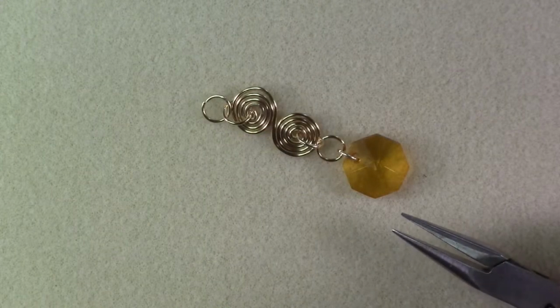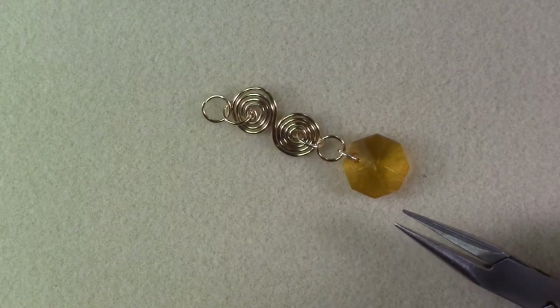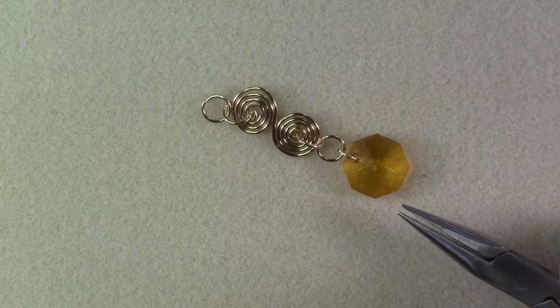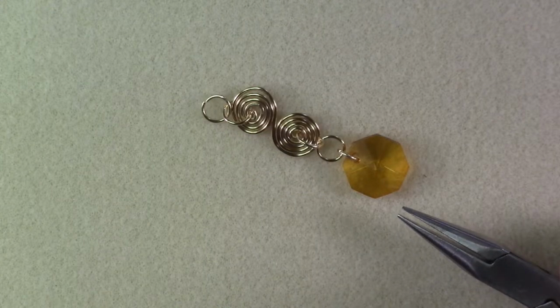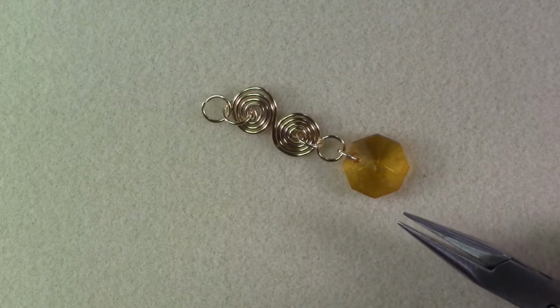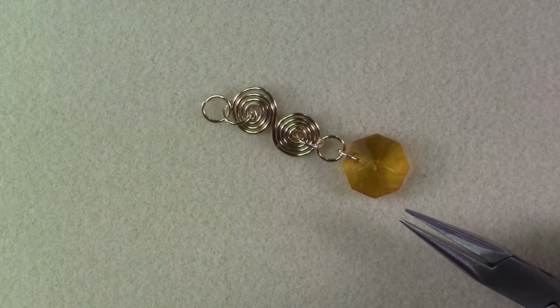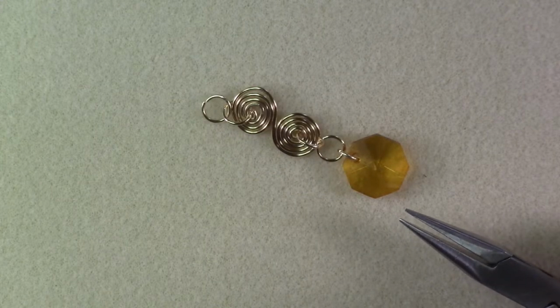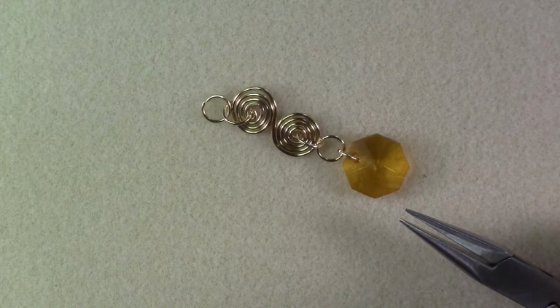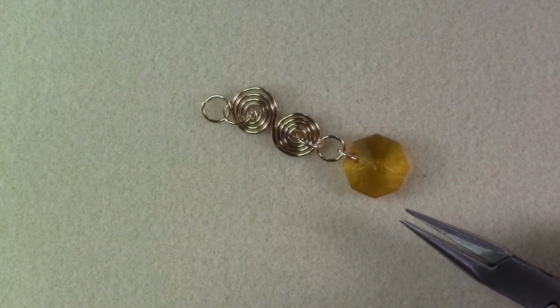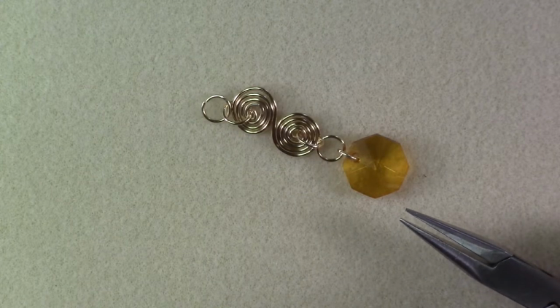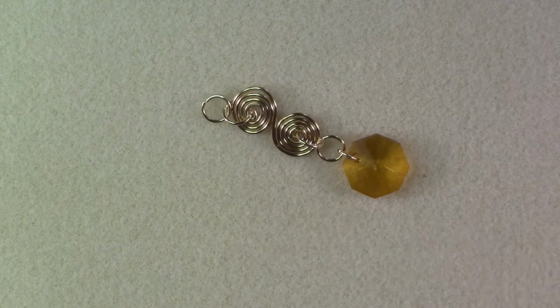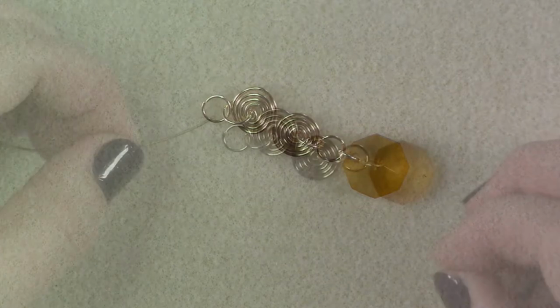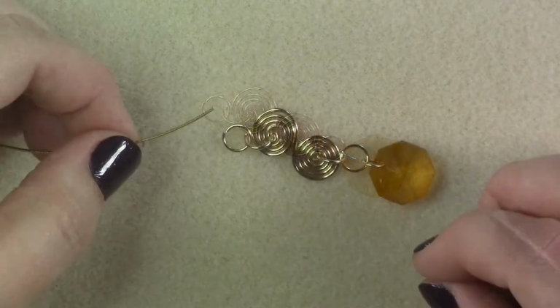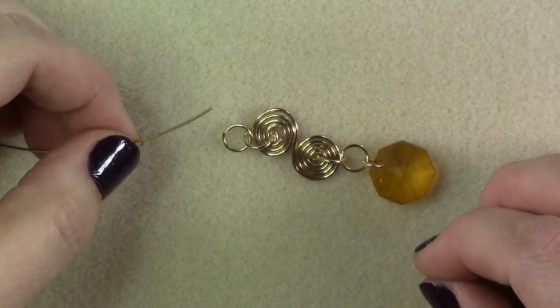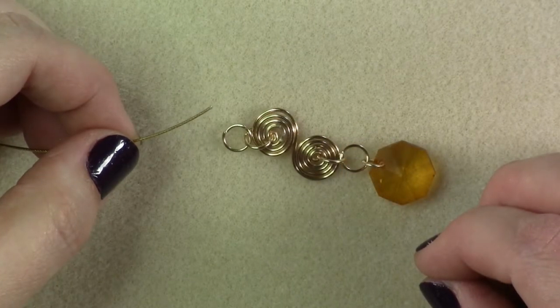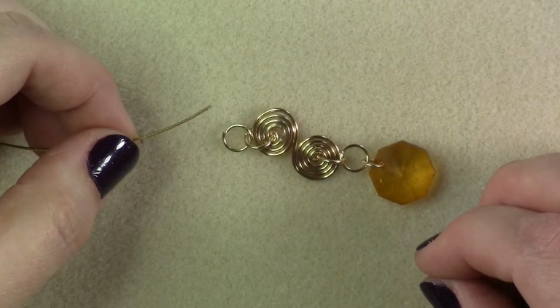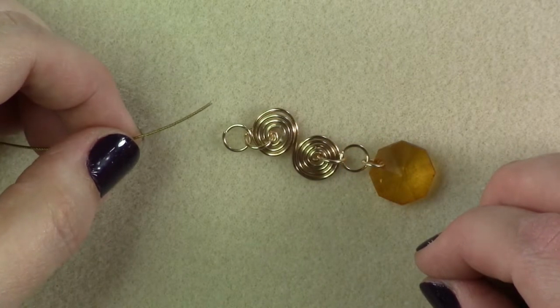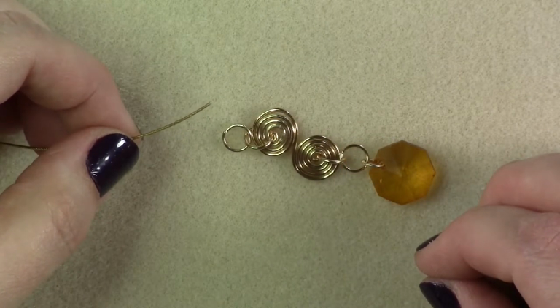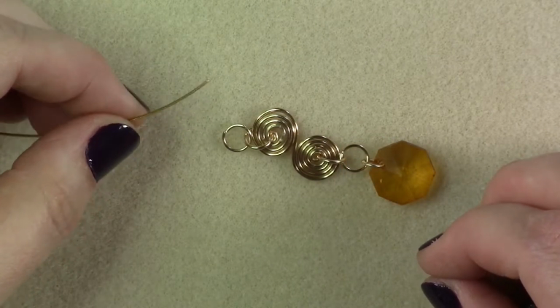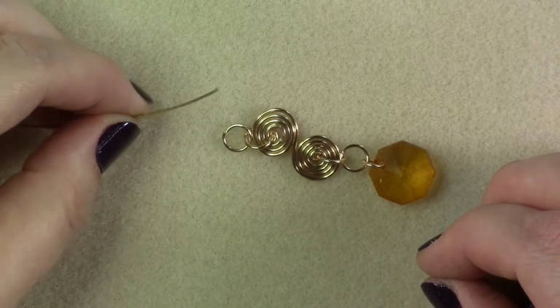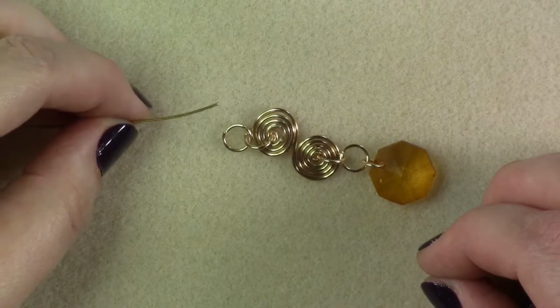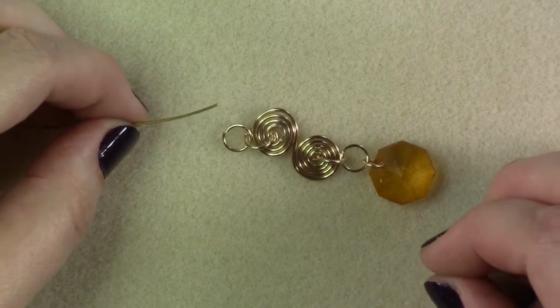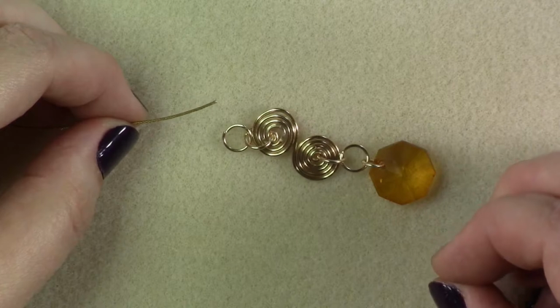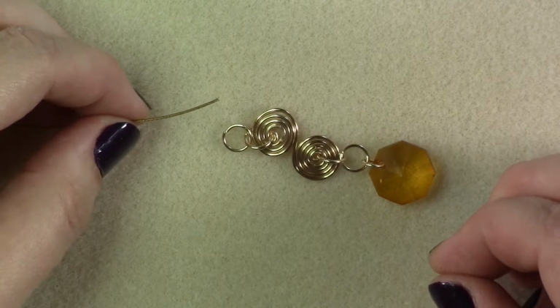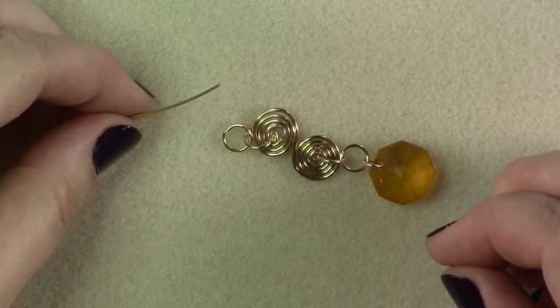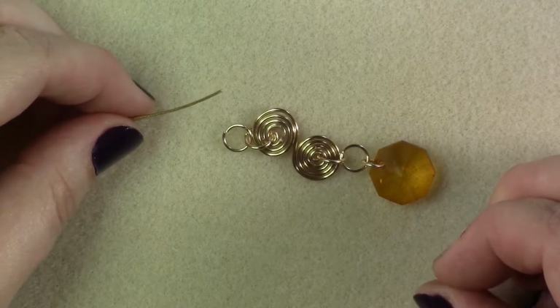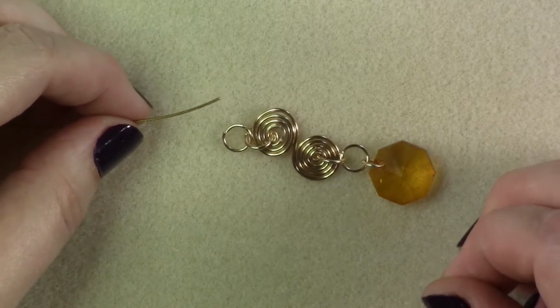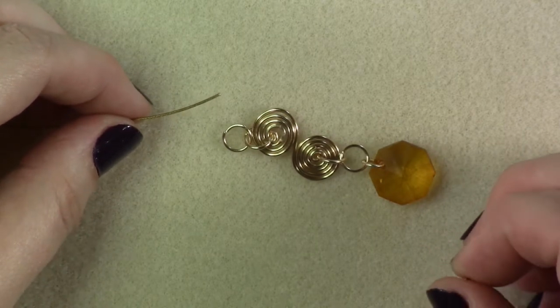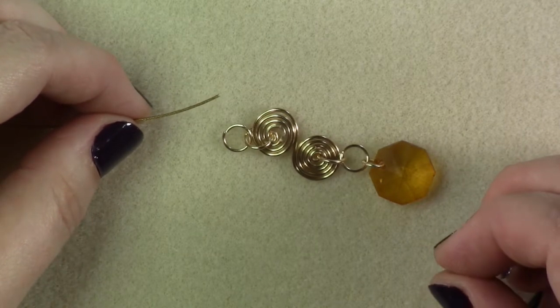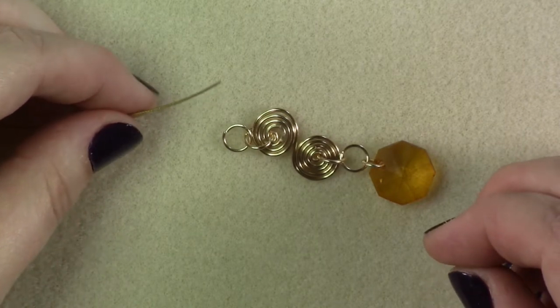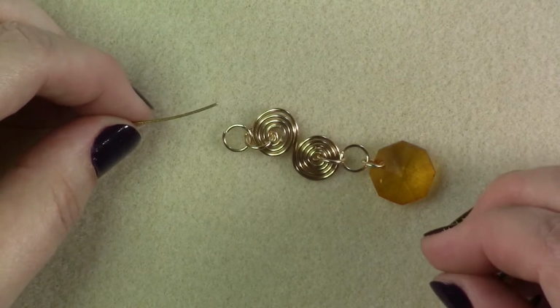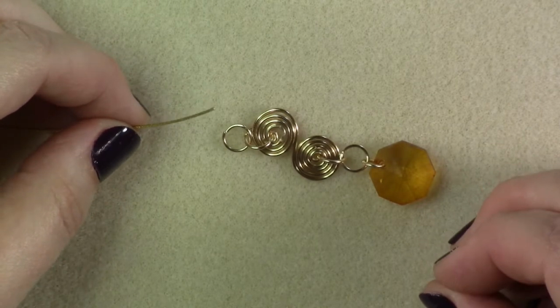Using chain nose pliers, add two jump rings to either side of your wire spiral. Add an extra jump ring and a bead dangle to one side of your wired spiral. On the other end, add a section of bead stringing wire threaded through a crimp tube to create a loop.